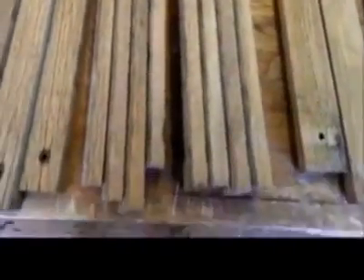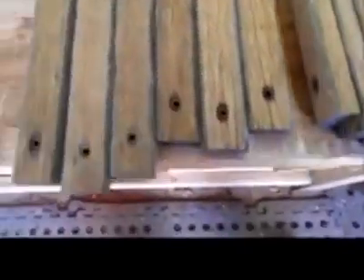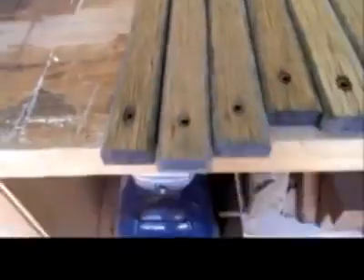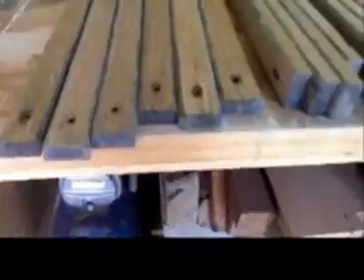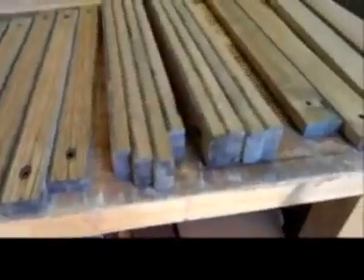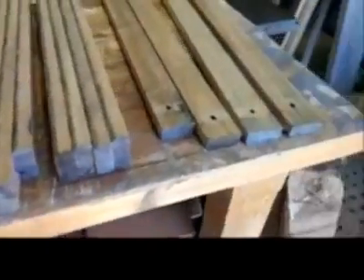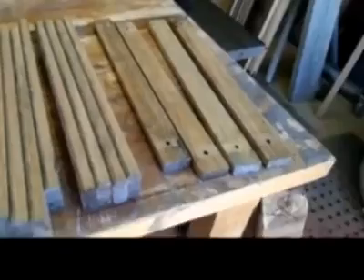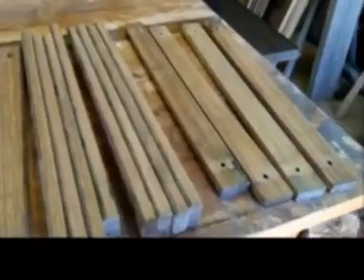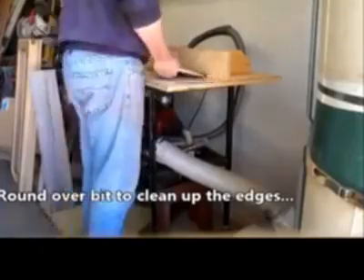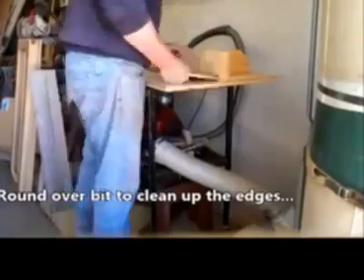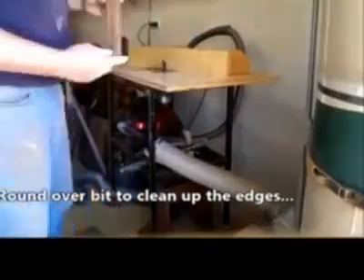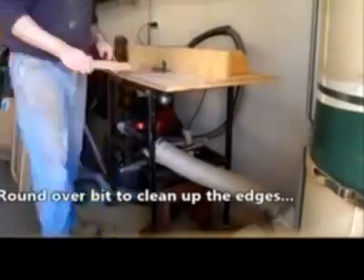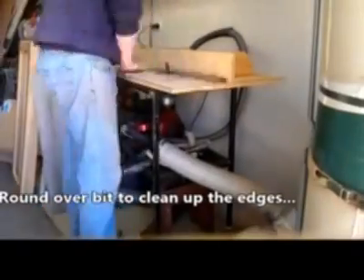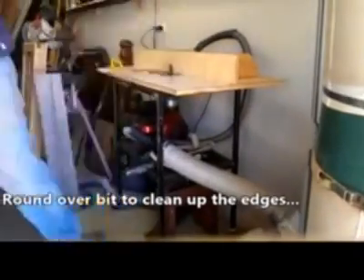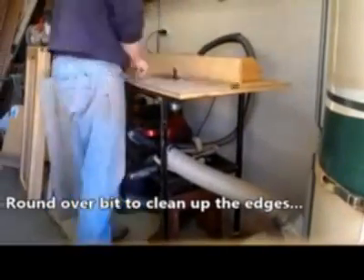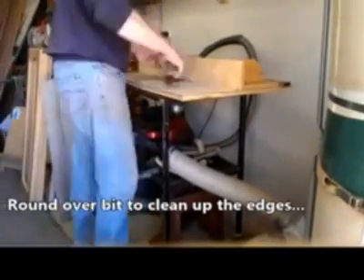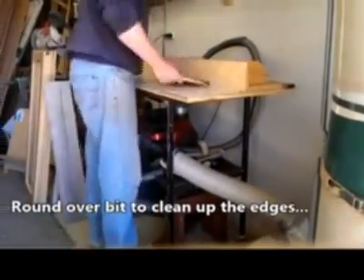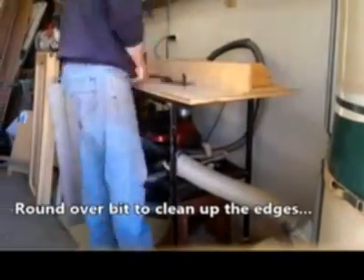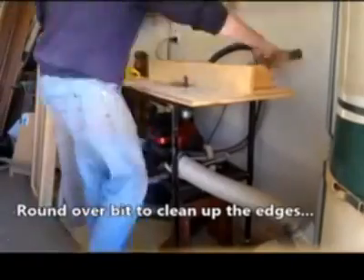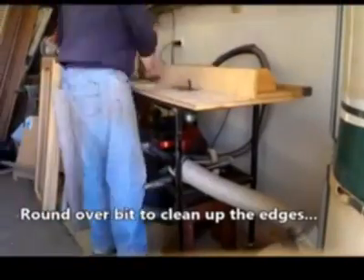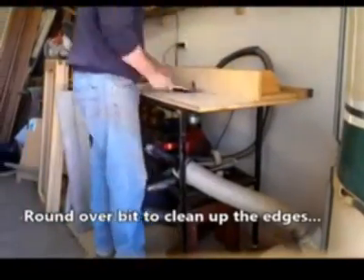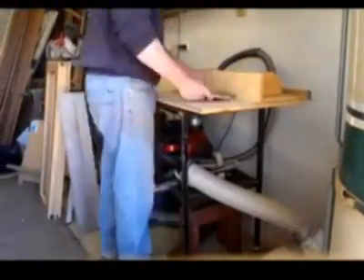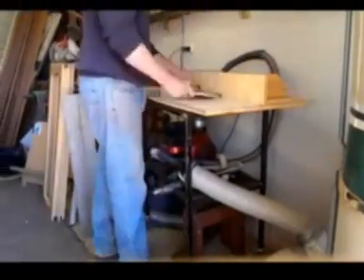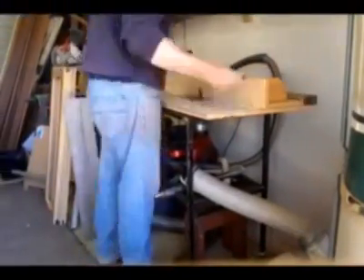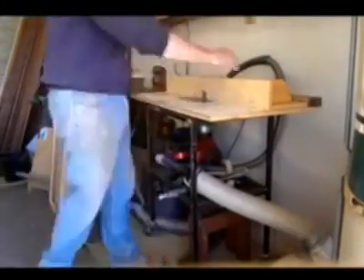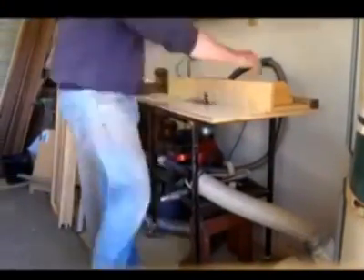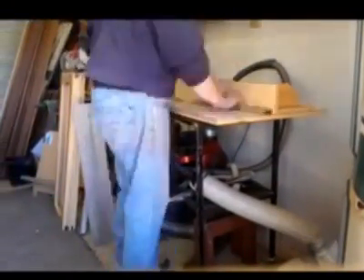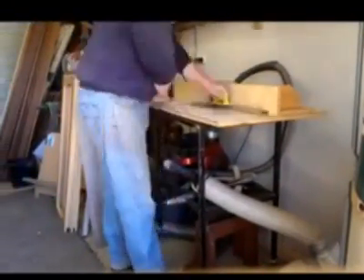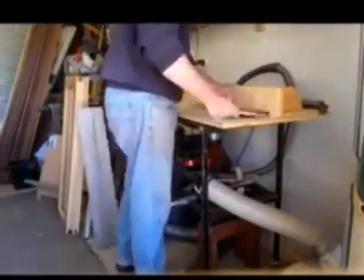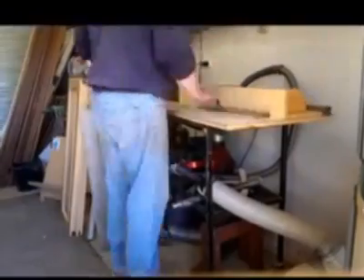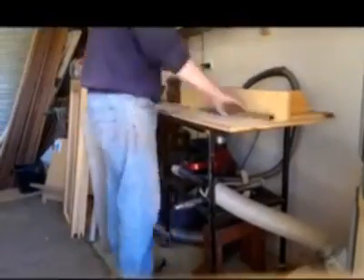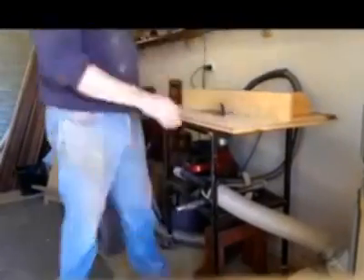There was a fair bit of repetition — there were 18 slats in all that had to be cleaned up. The round-over pass cleaned all the sides with the exception of the ends, where there was a fair bit of weathering. The checking wasn't too bad and the timber was still structurally quite sound.